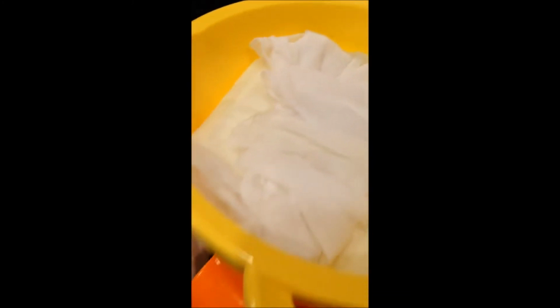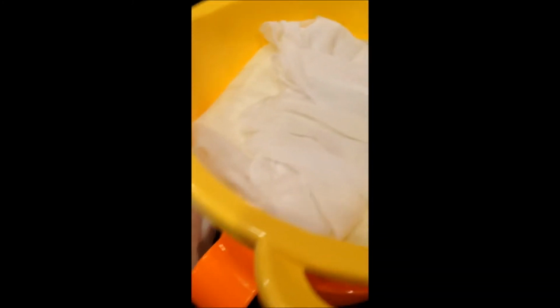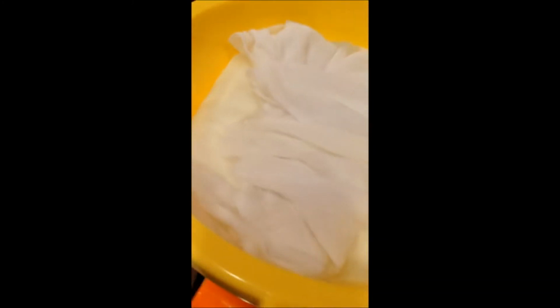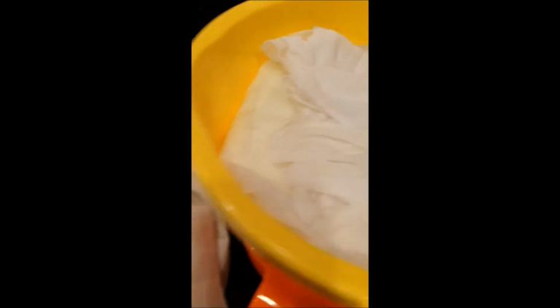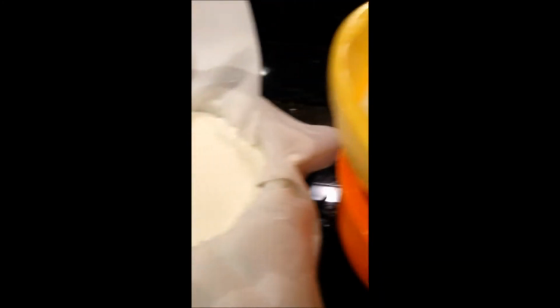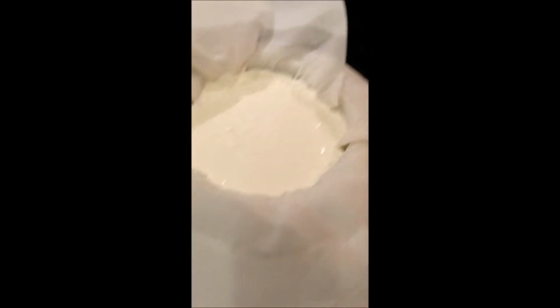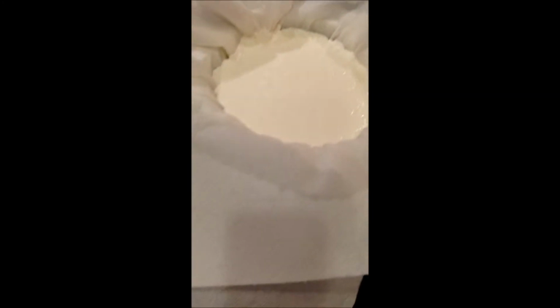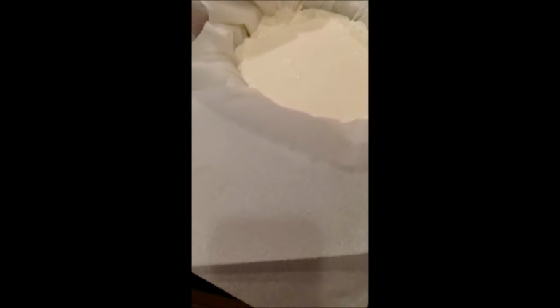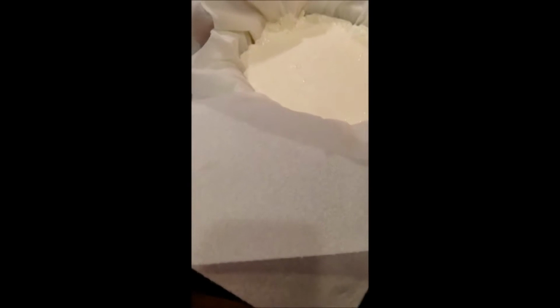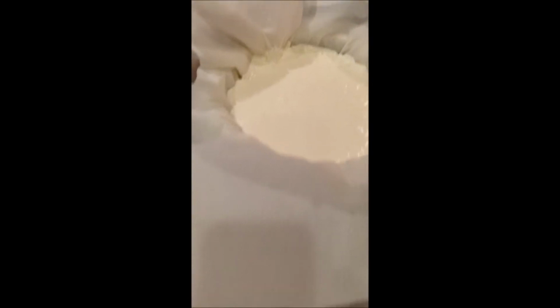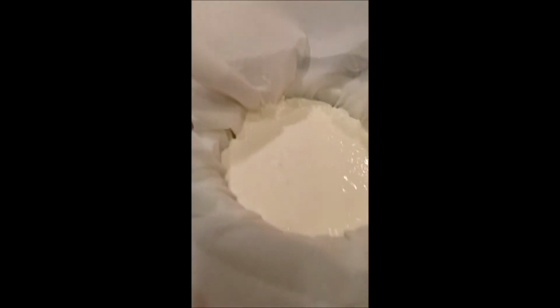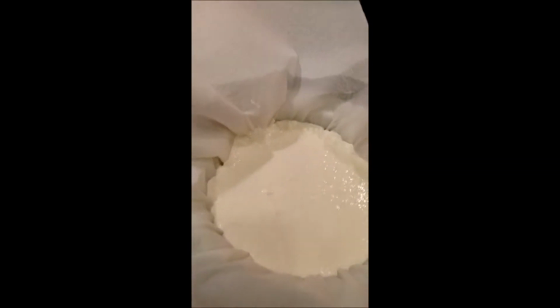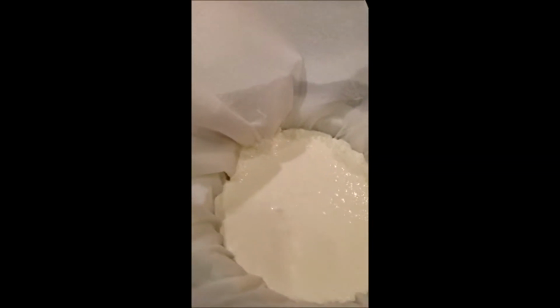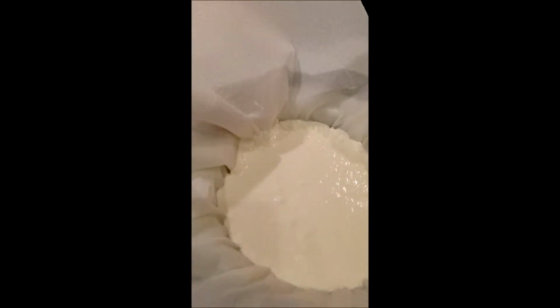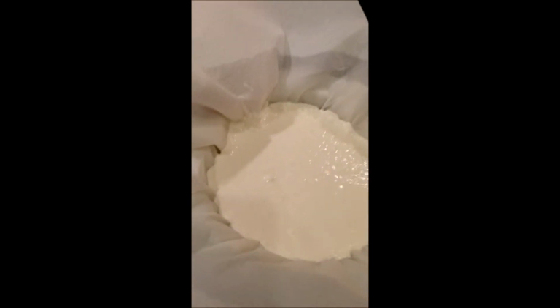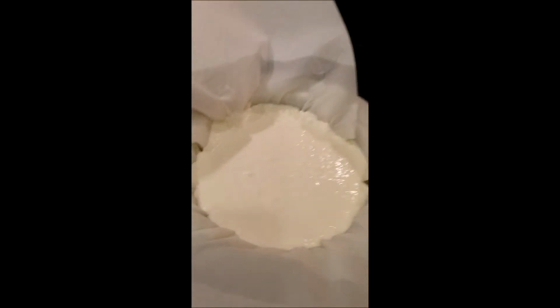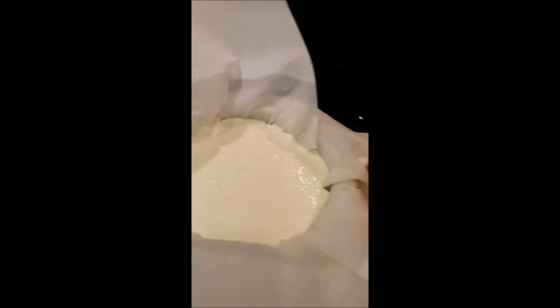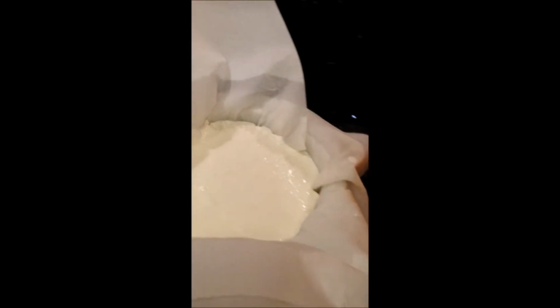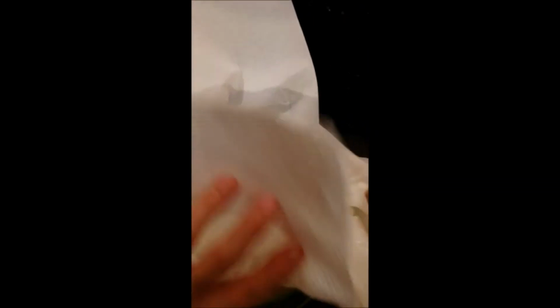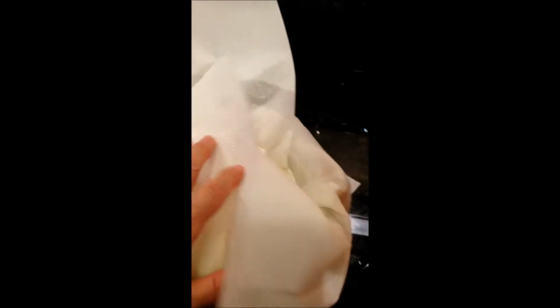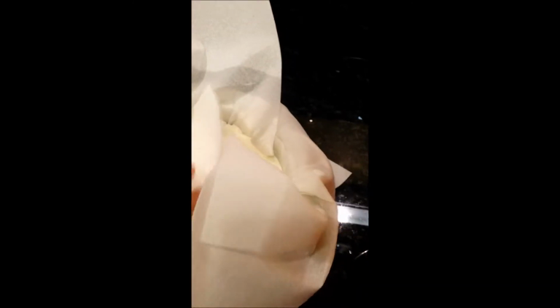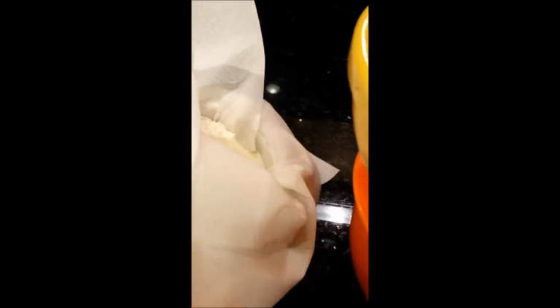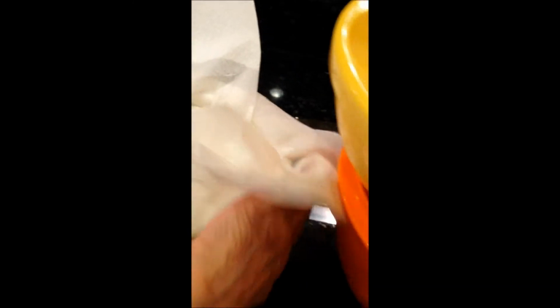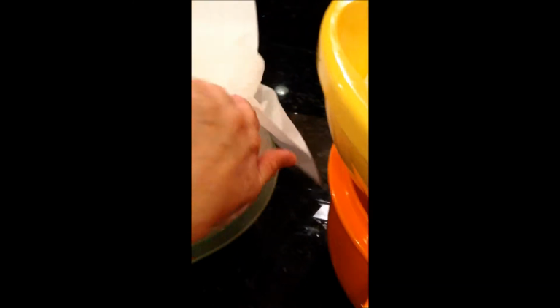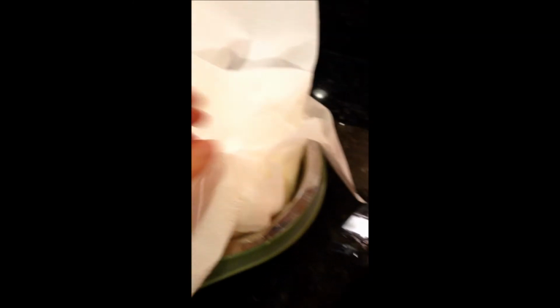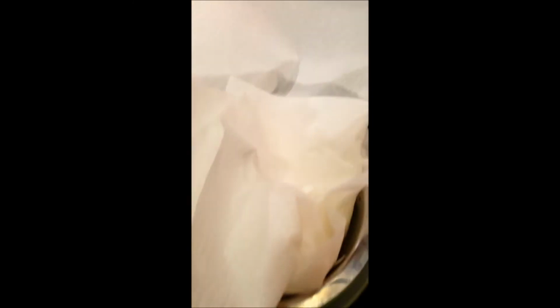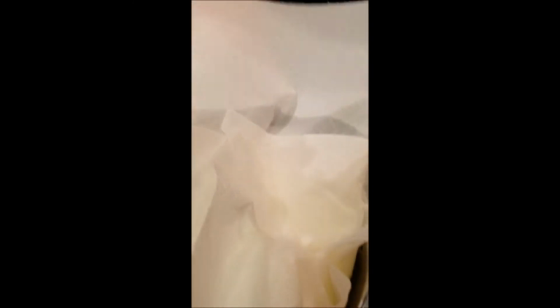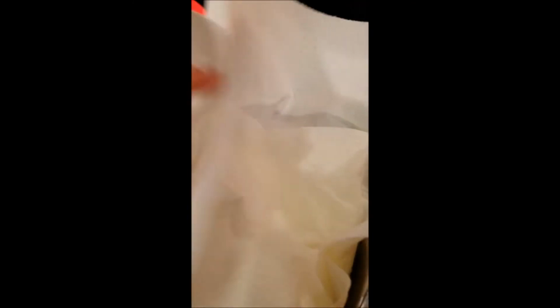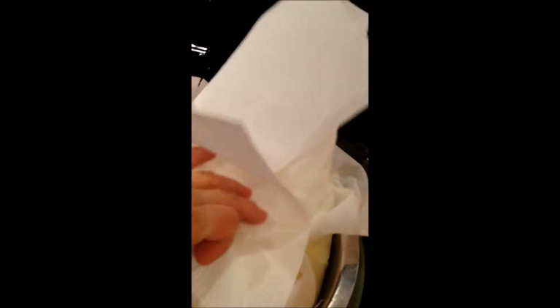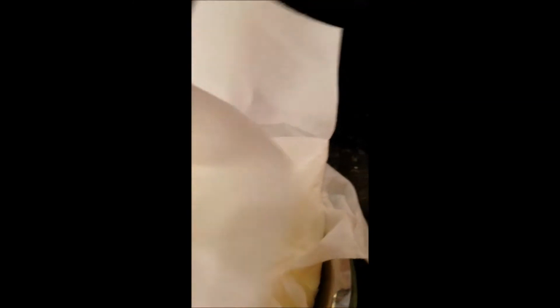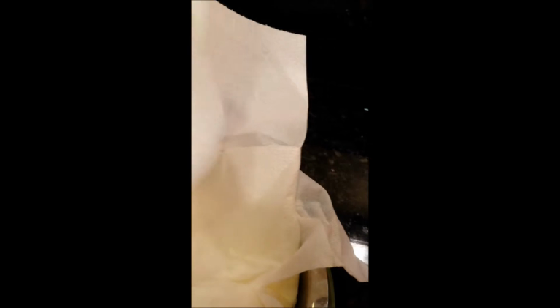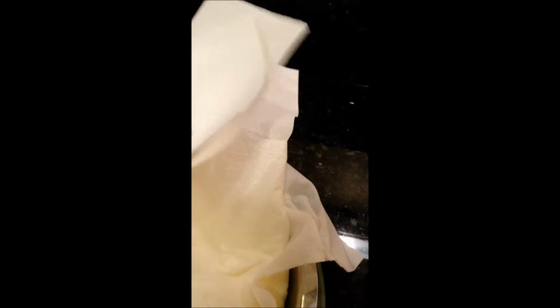If you do not have cheesecloth, go ahead and put it in paper towels. As you see, I have four cups of yogurt in this paper towel. Again, we're going to cover and refrigerate for 24 hours.